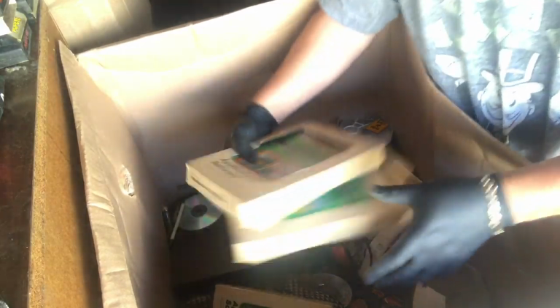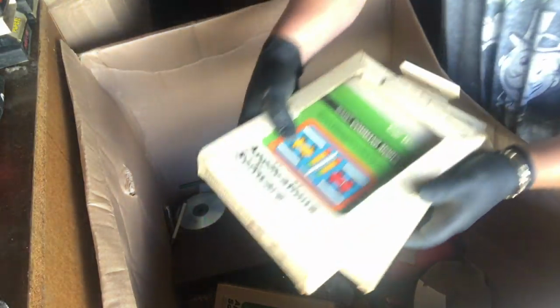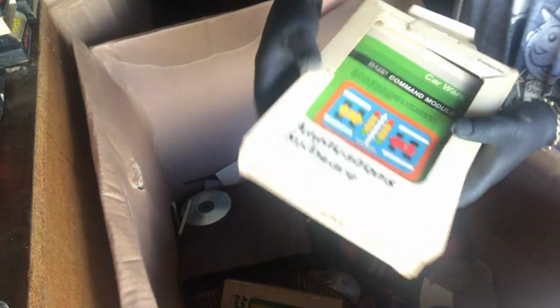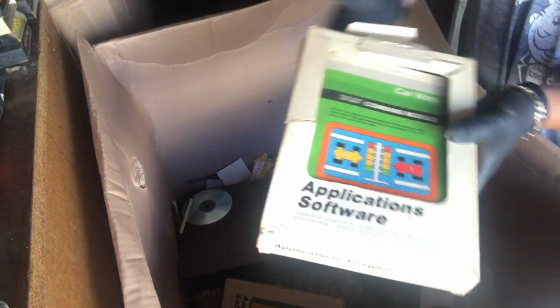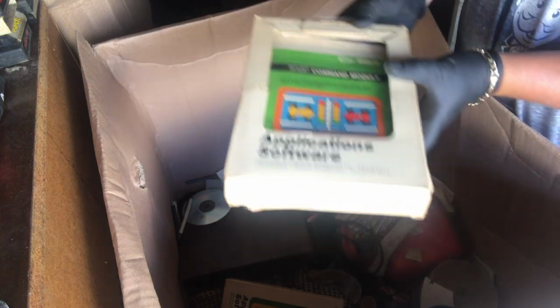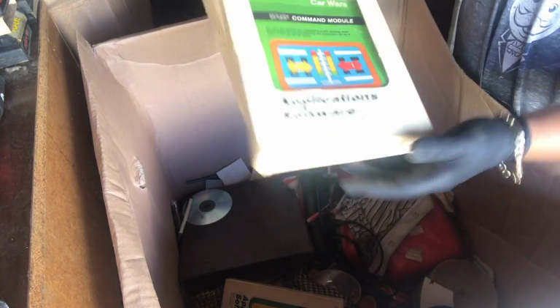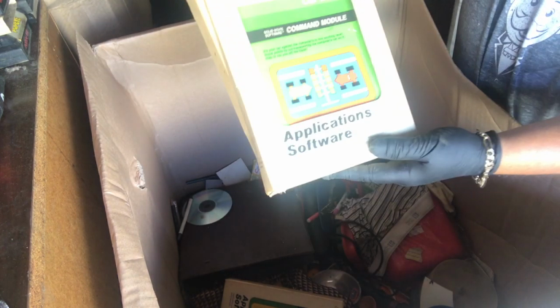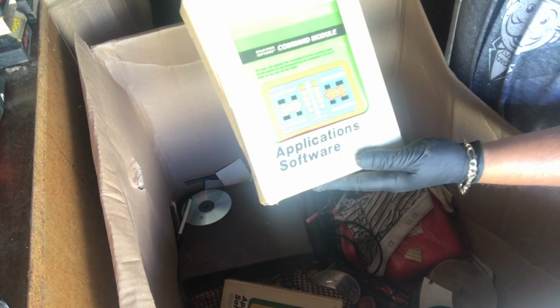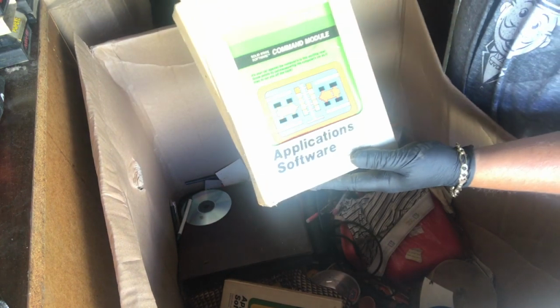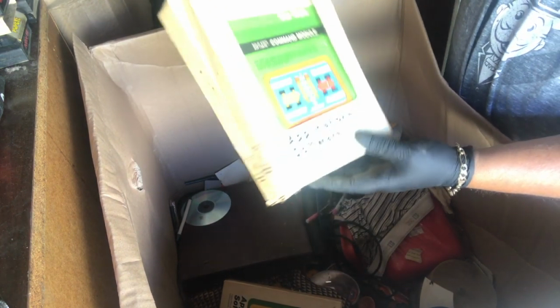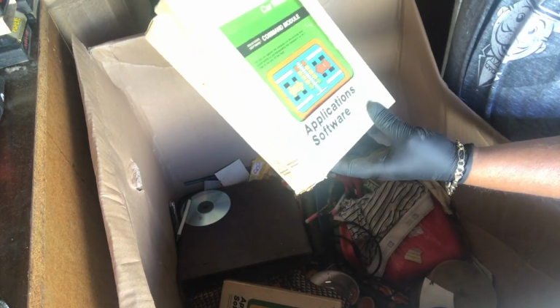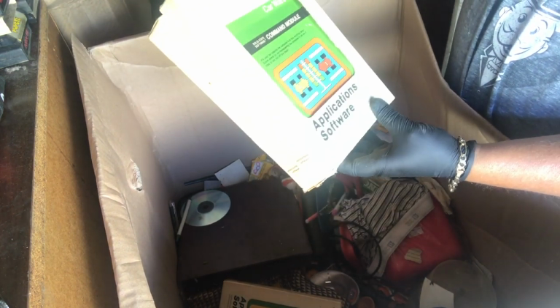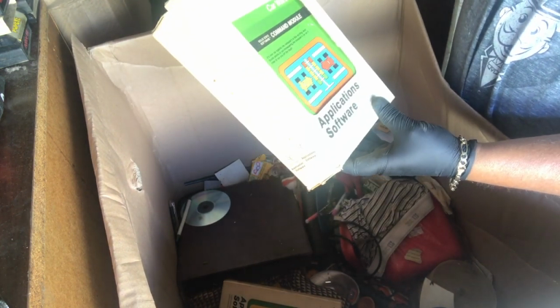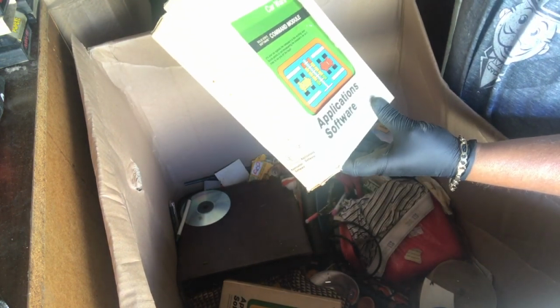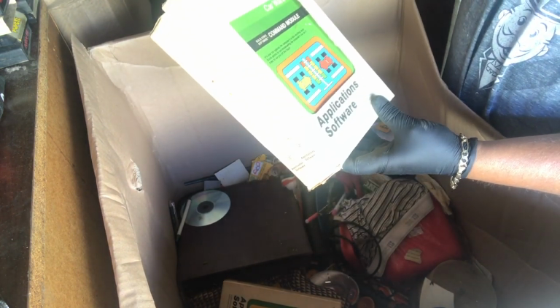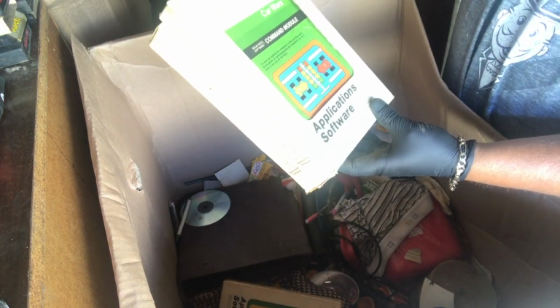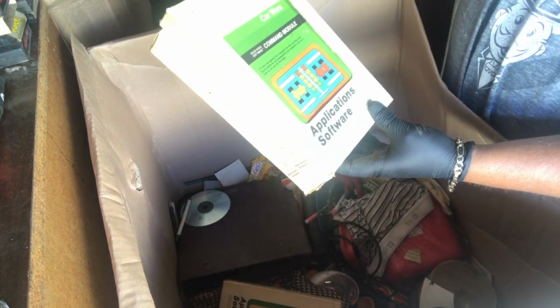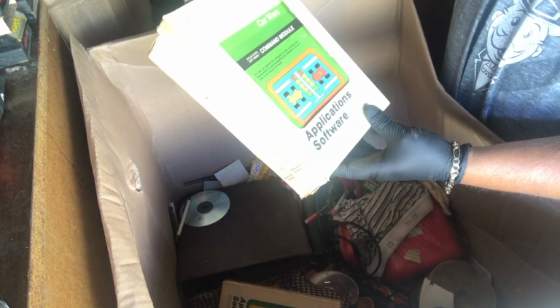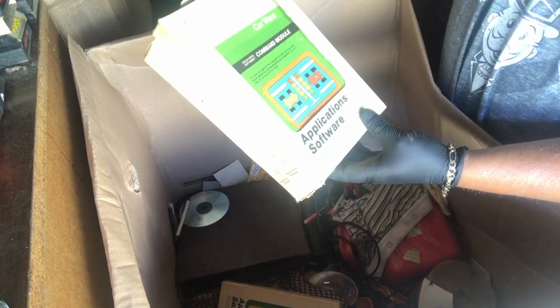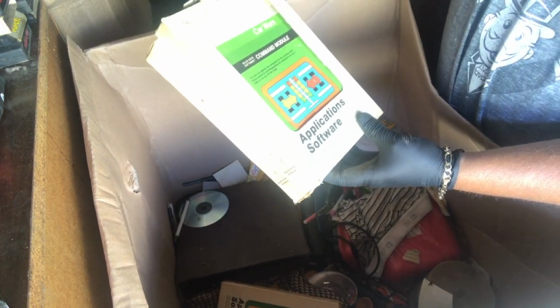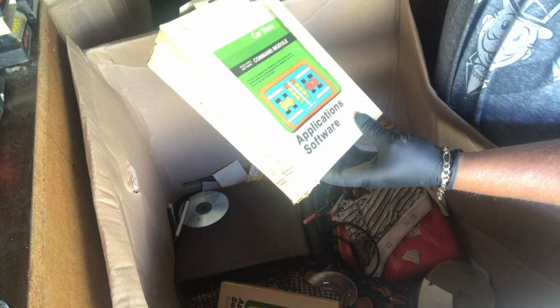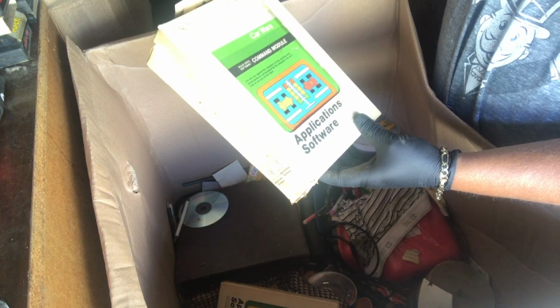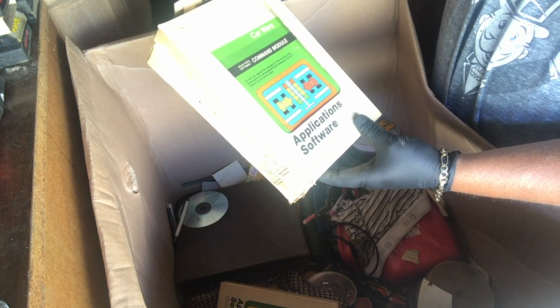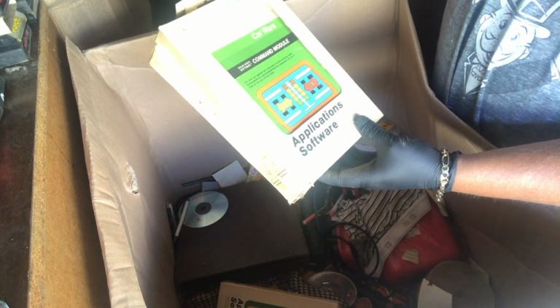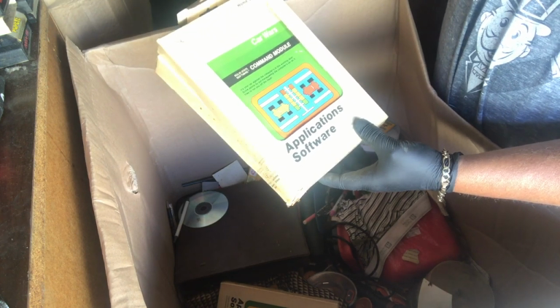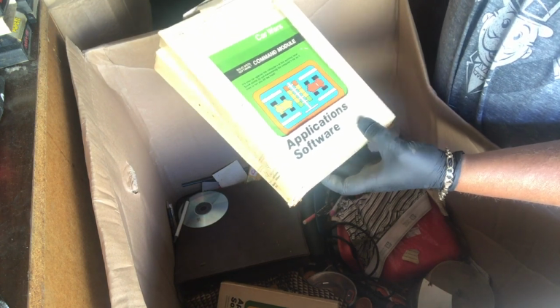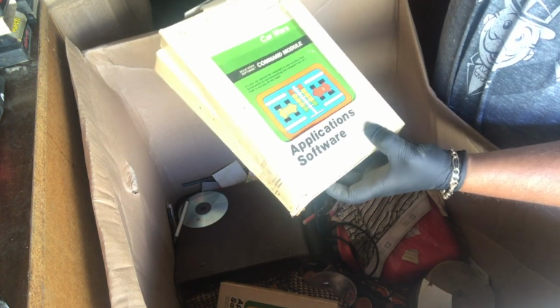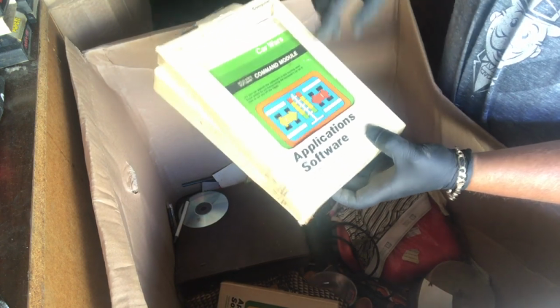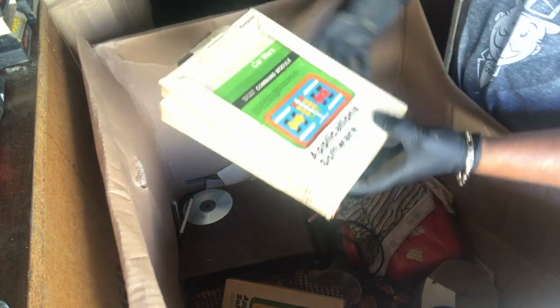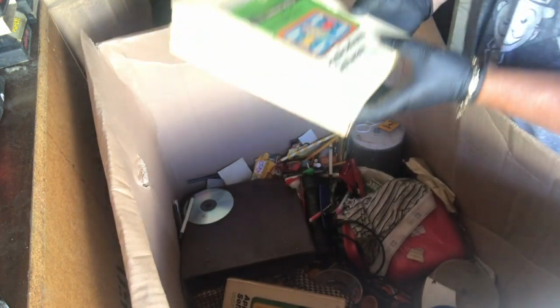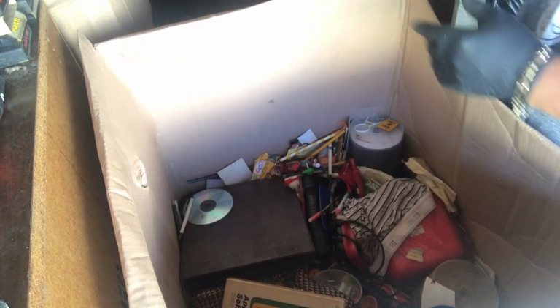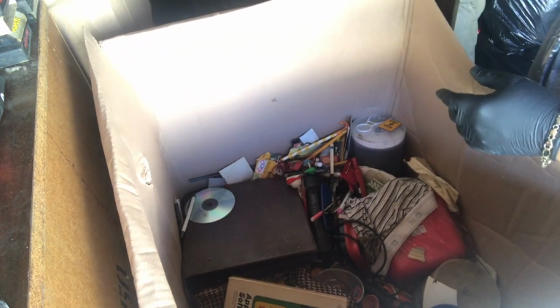Look at these old application software. Look at that — Texas Instruments home computer. We found an old Texas Instruments computer.